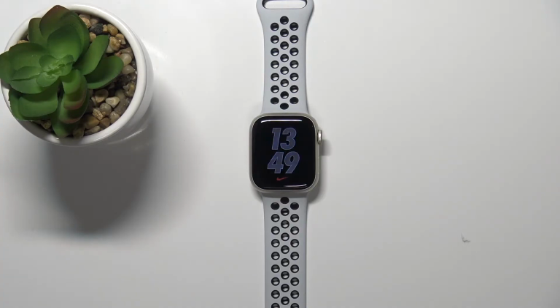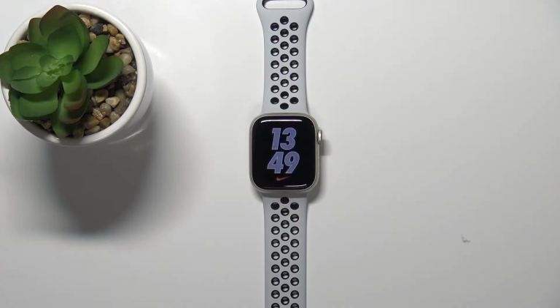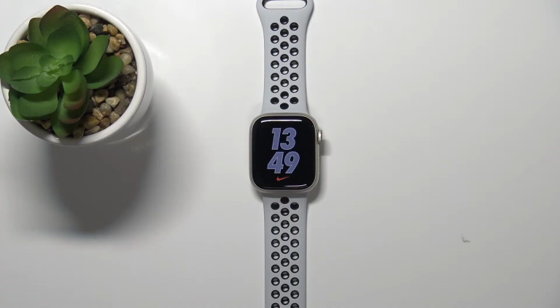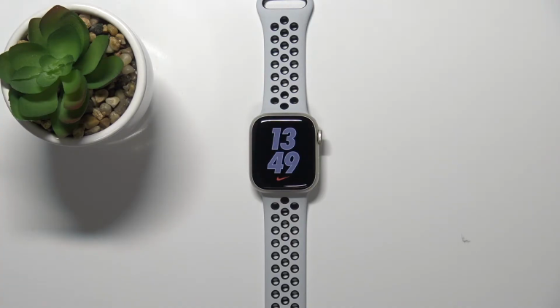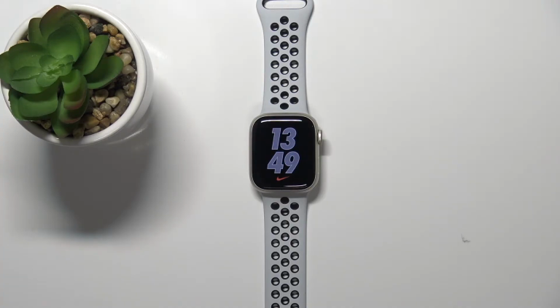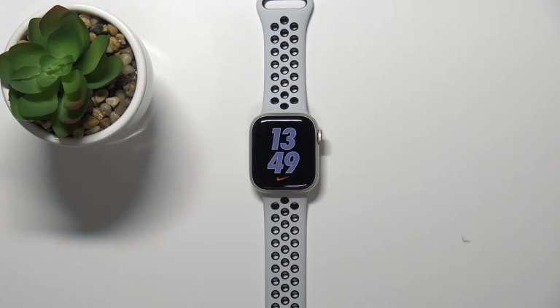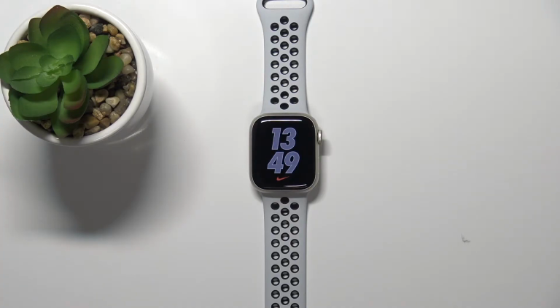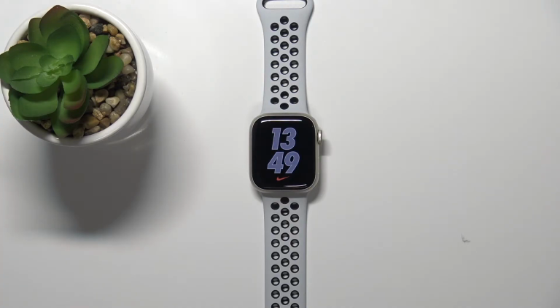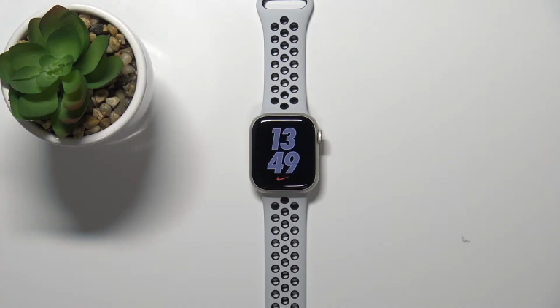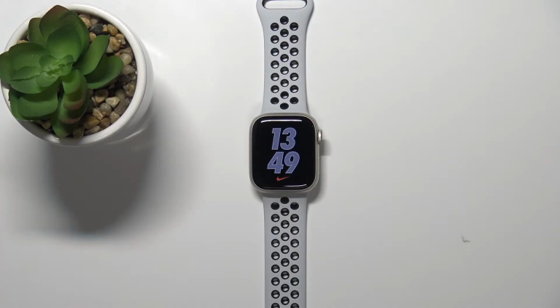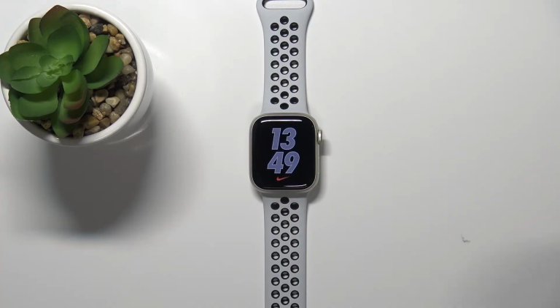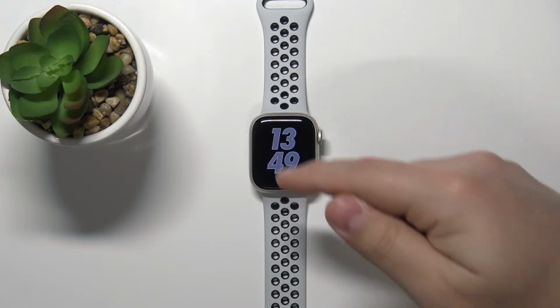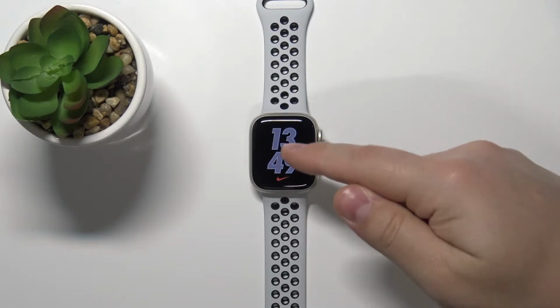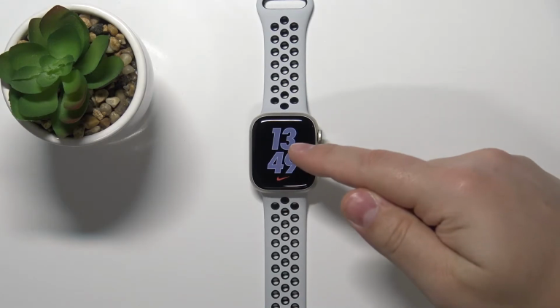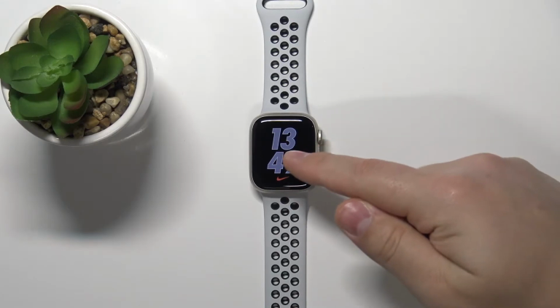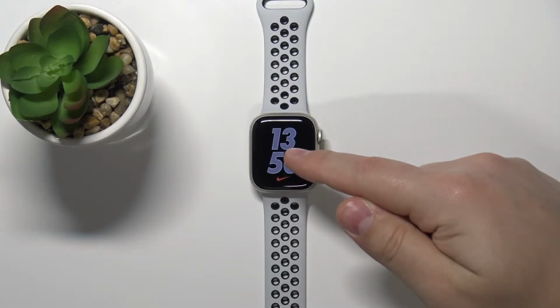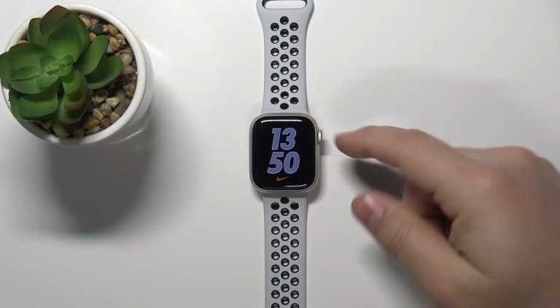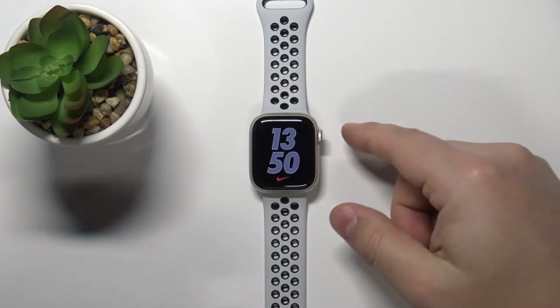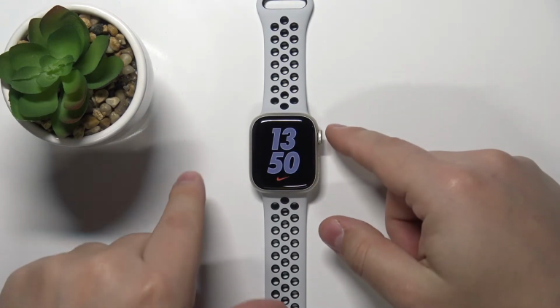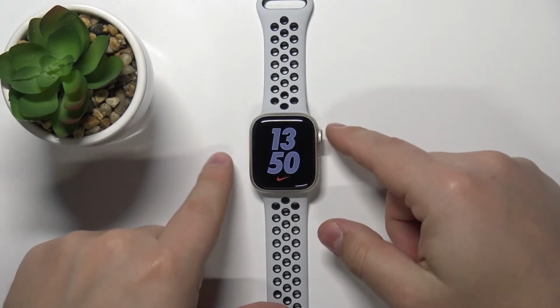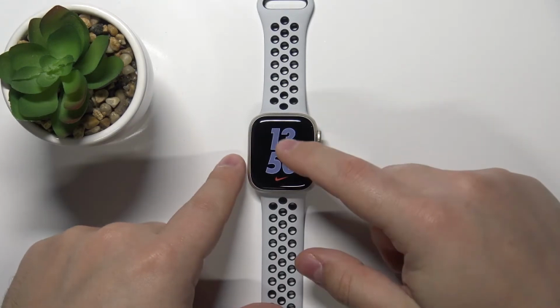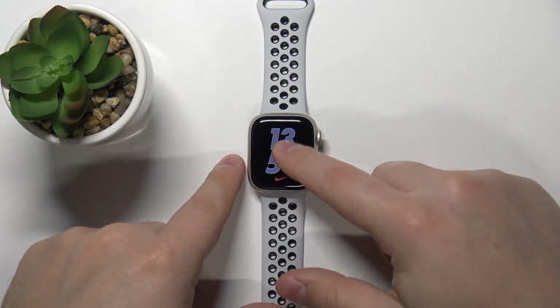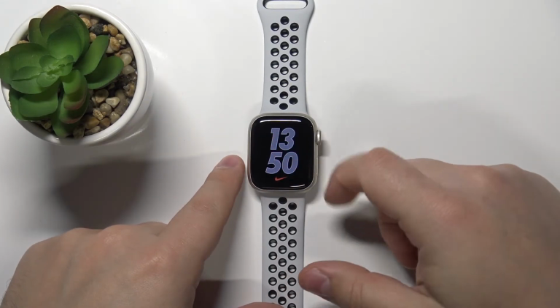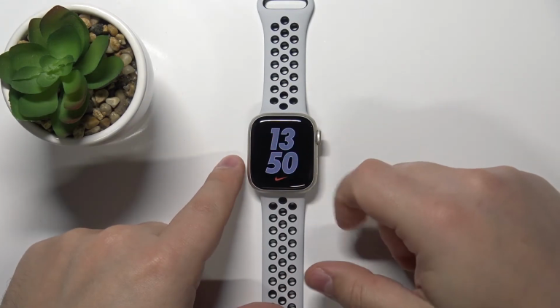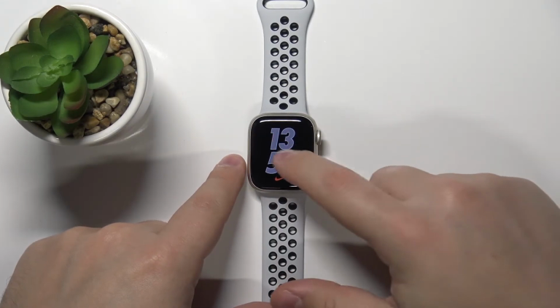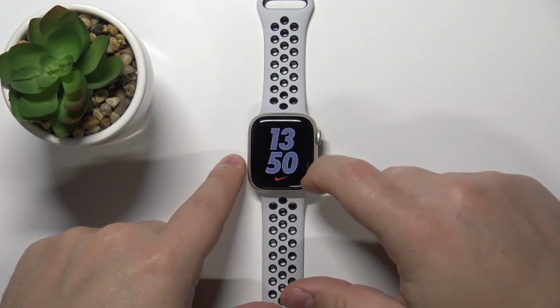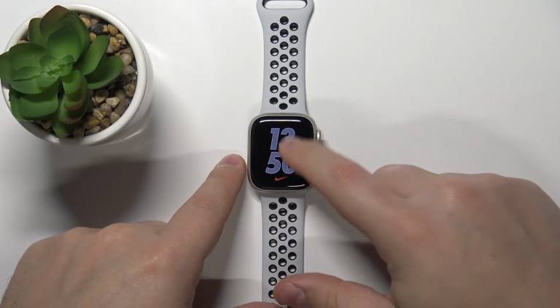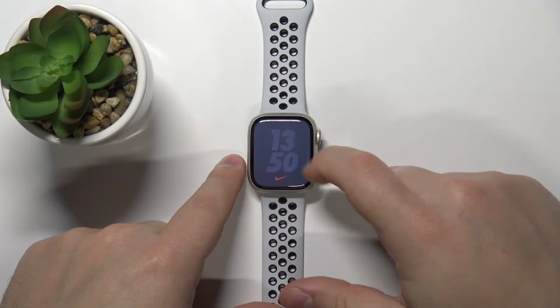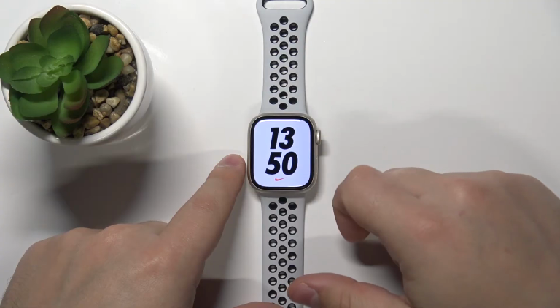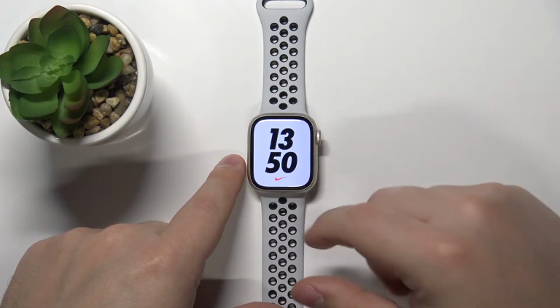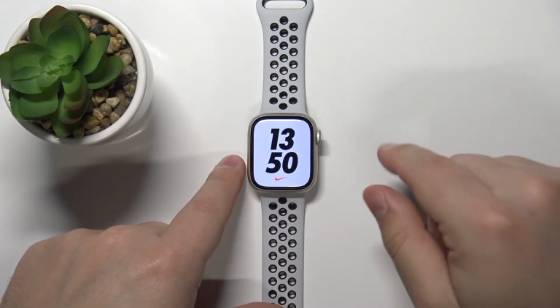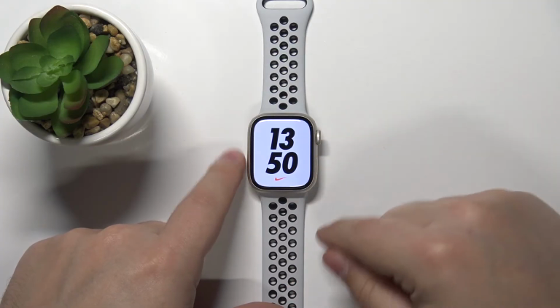First we need to wake up the screen on our watch. To do it you can simply tap on the screen or press the crown button. Once you wake up the screen,